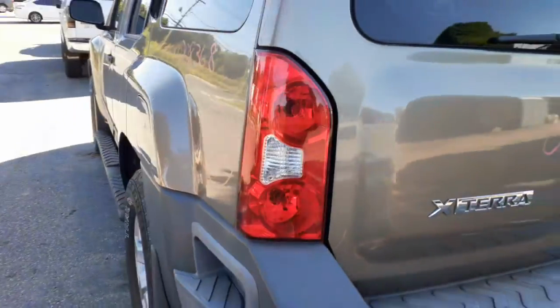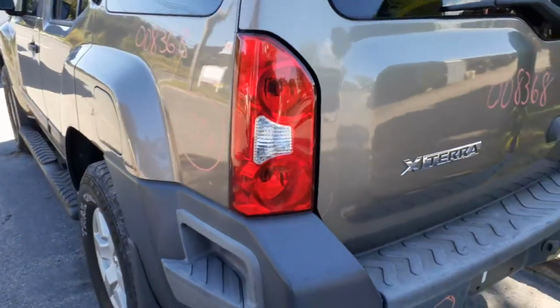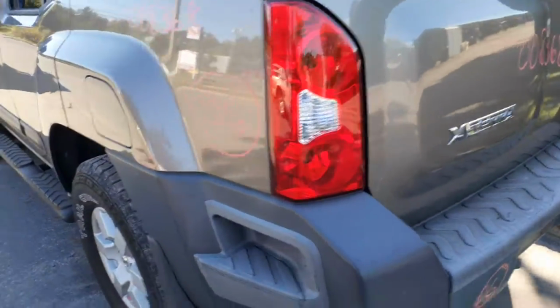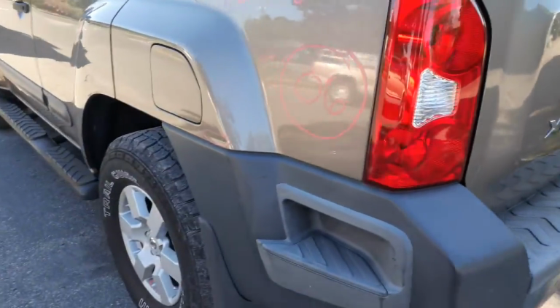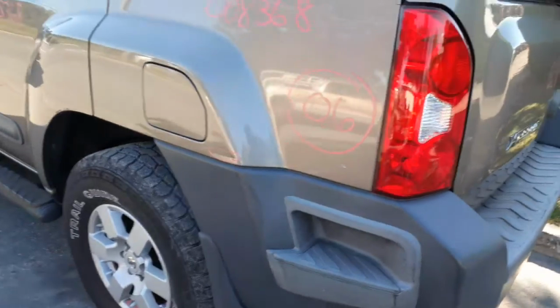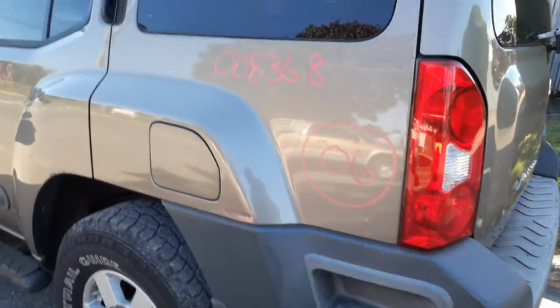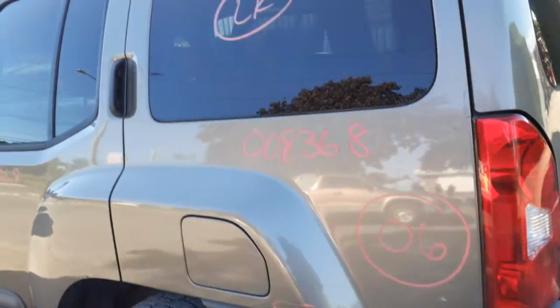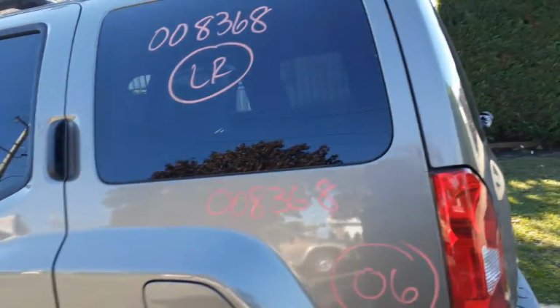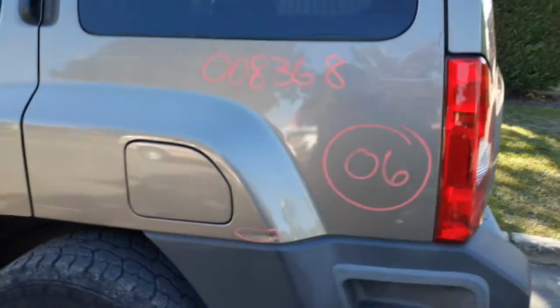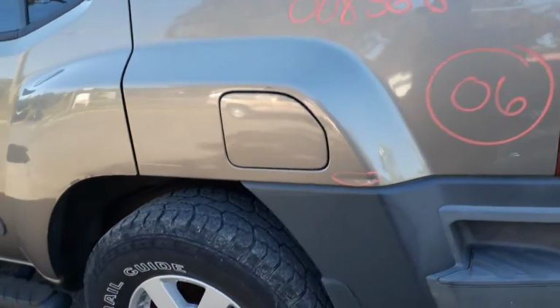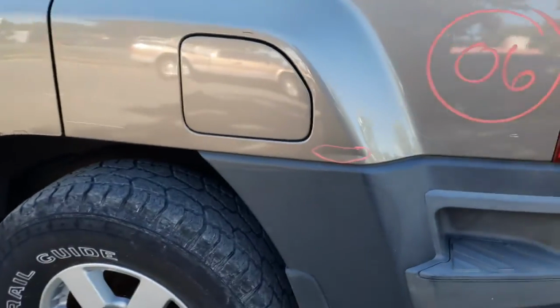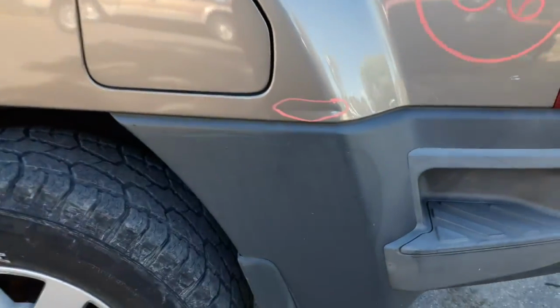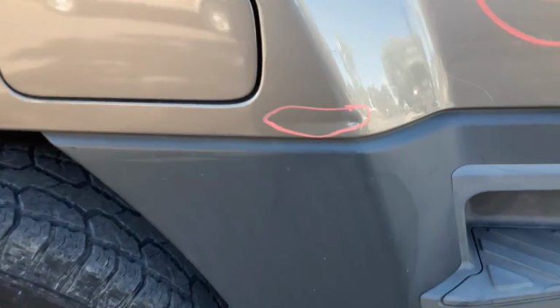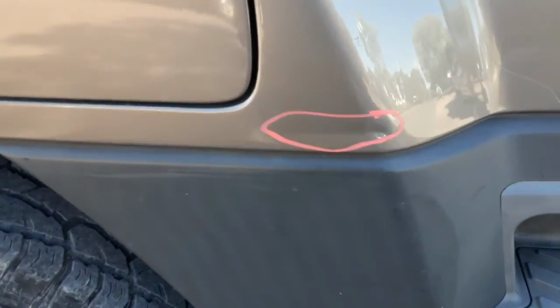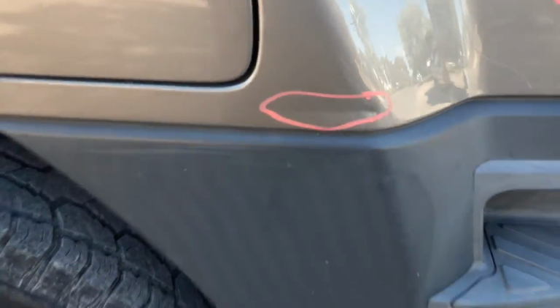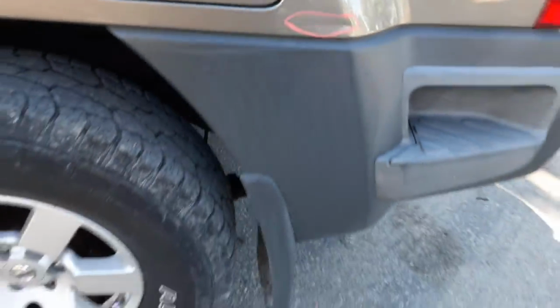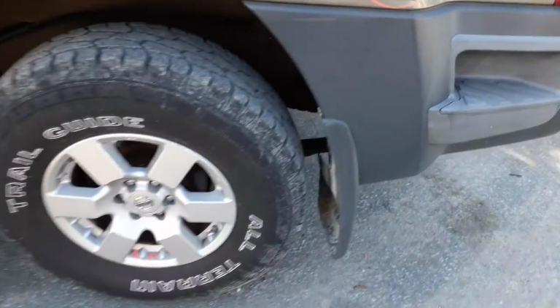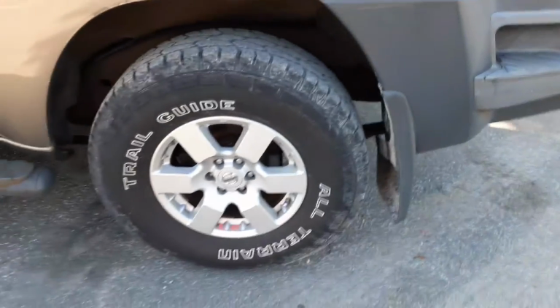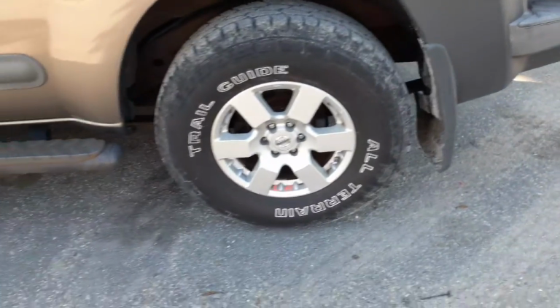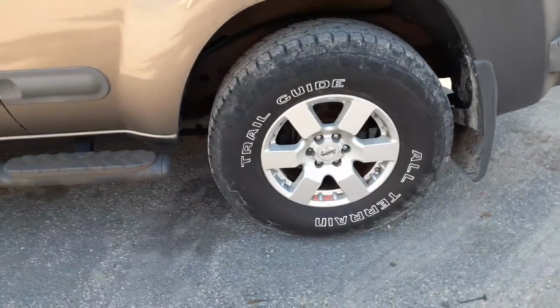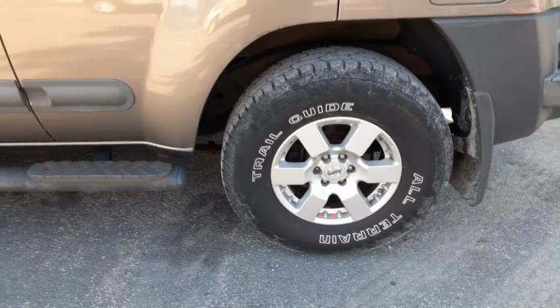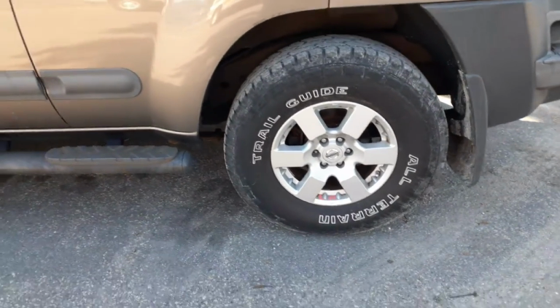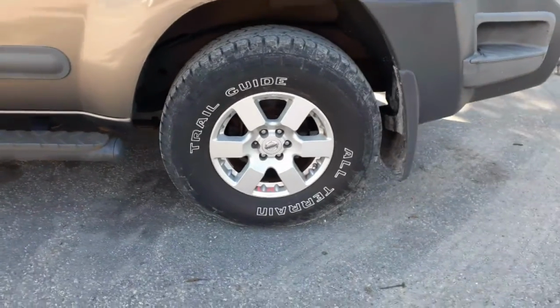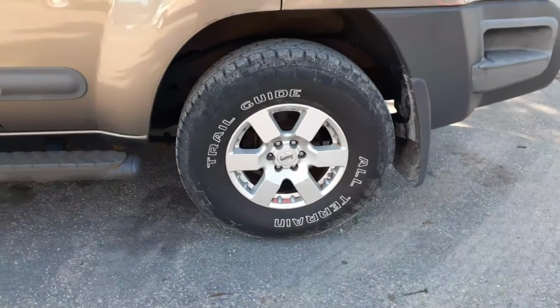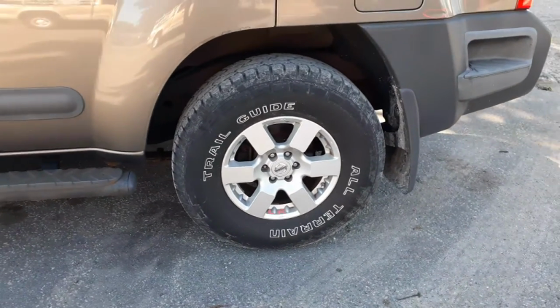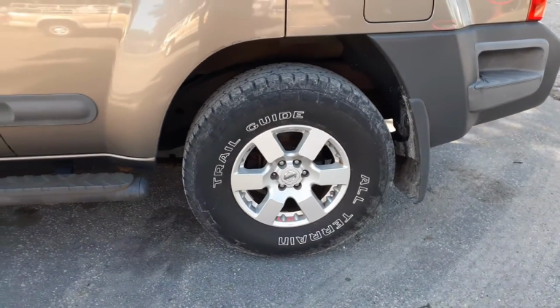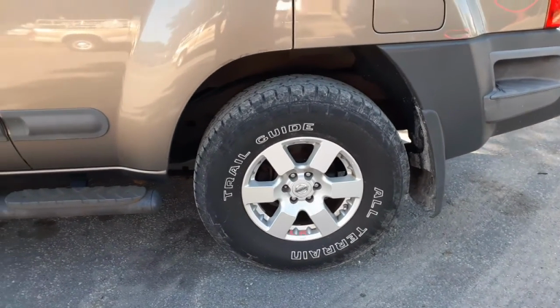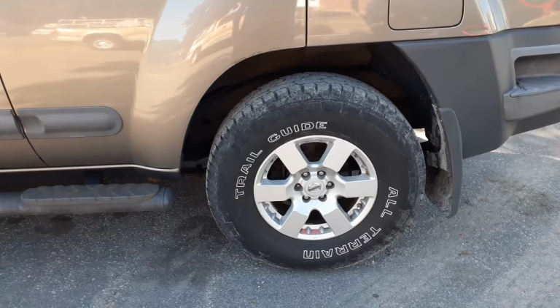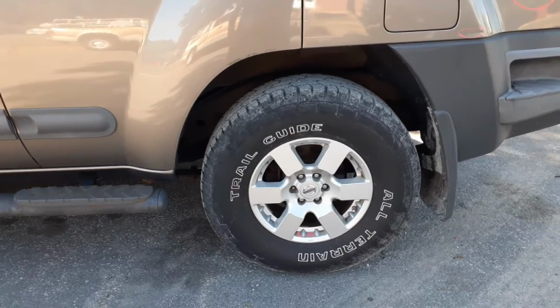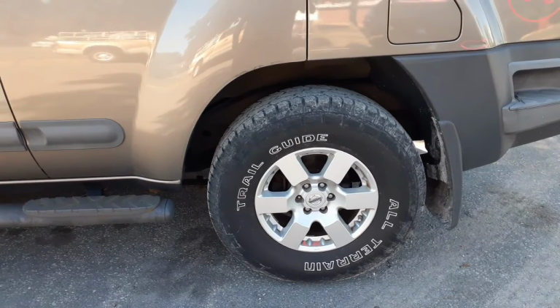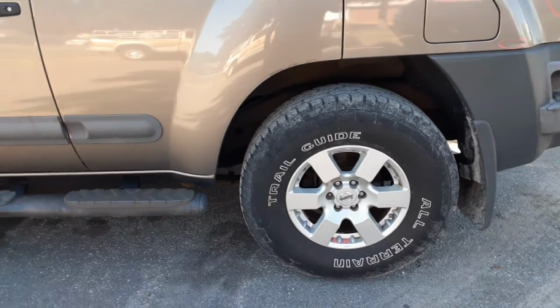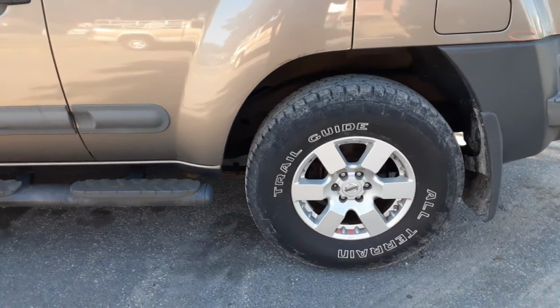Left rear tail light is in good shape. Left rear quarter is in good shape — just a little crease dent, nothing bad. You got a set of five 16-inch six-lug wheels with the center caps. Not sure about the spare.